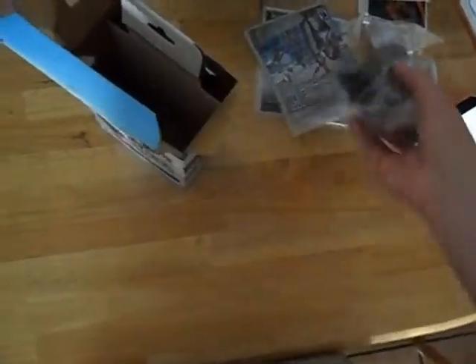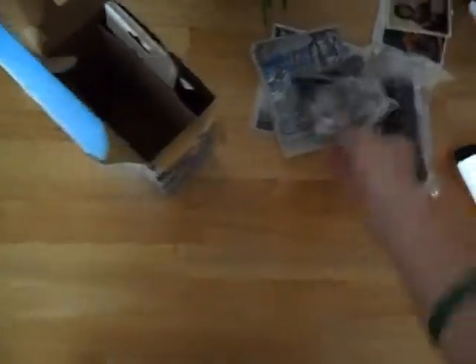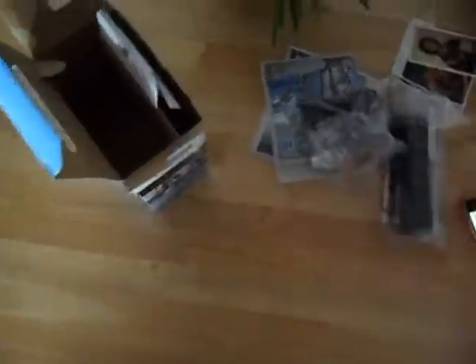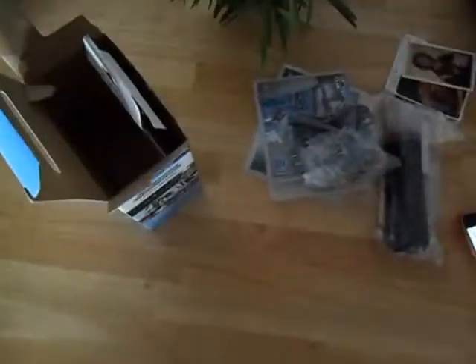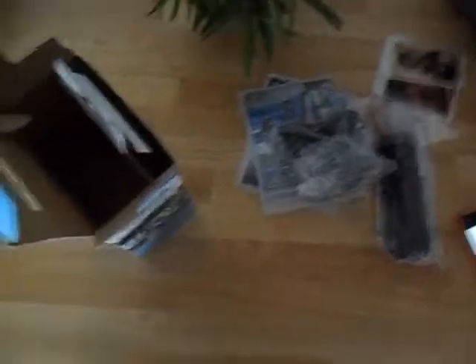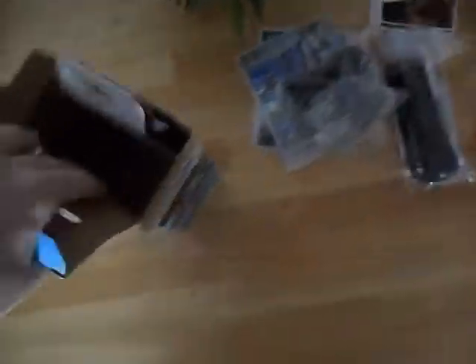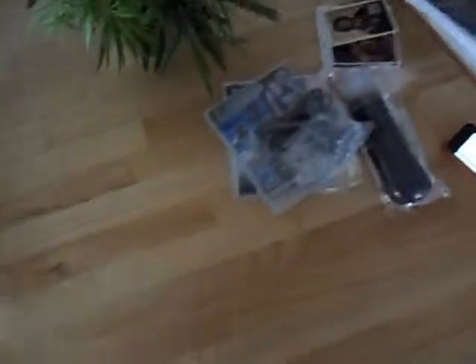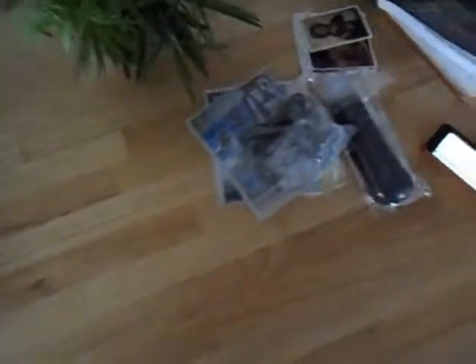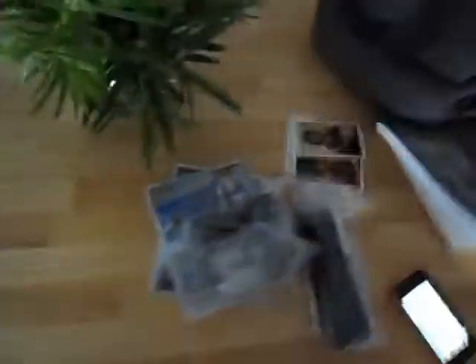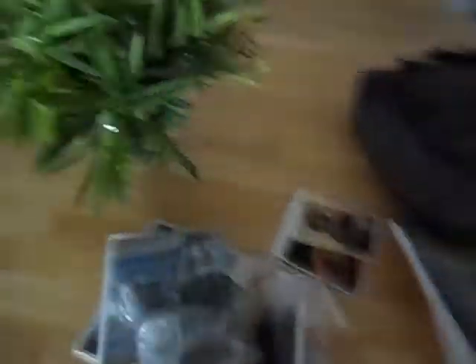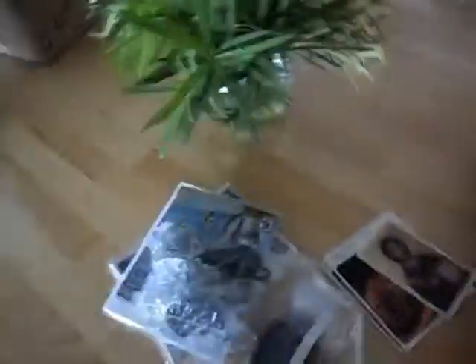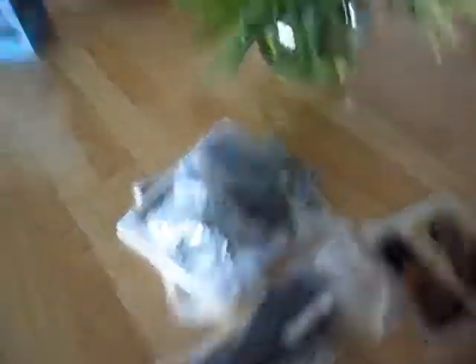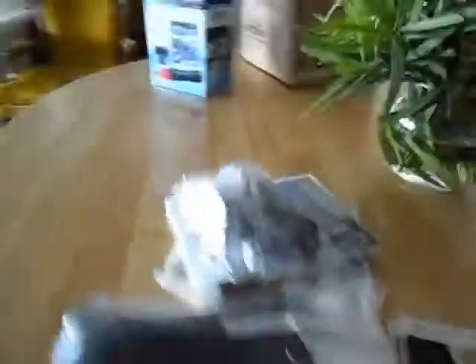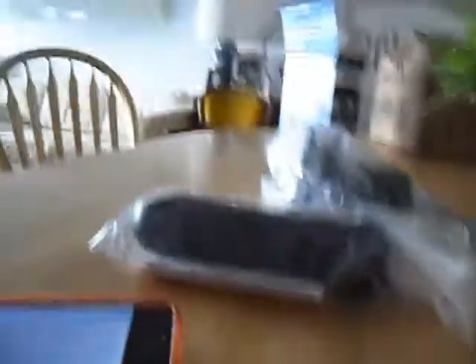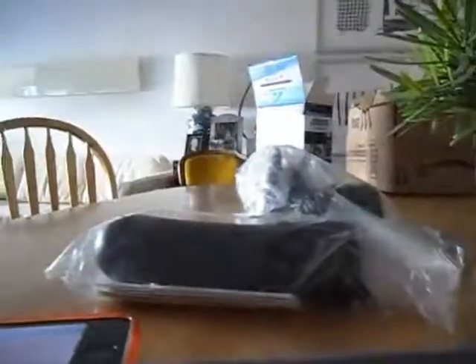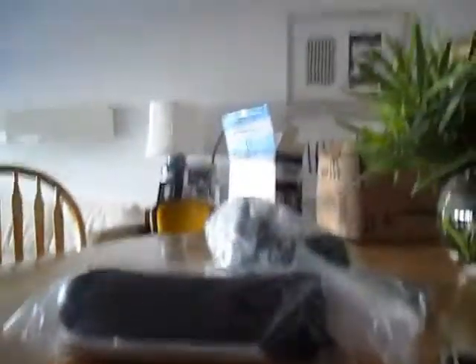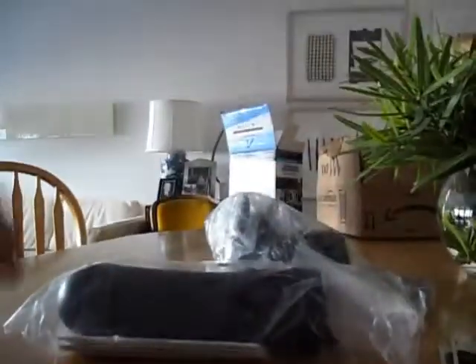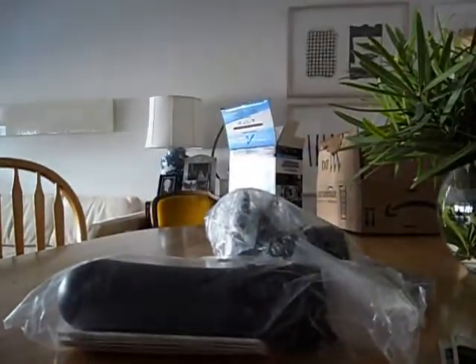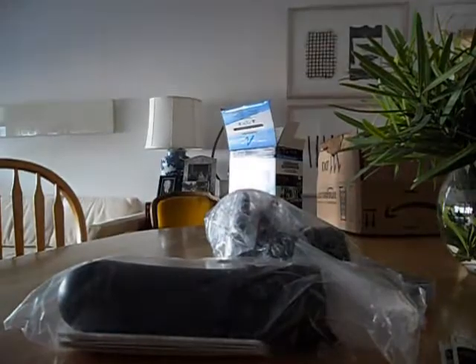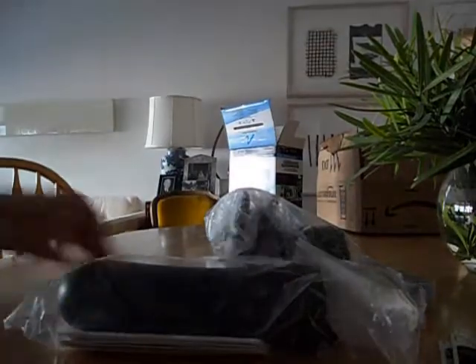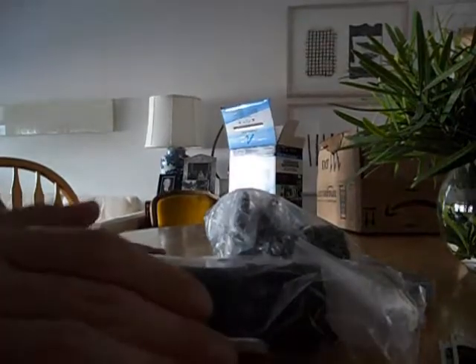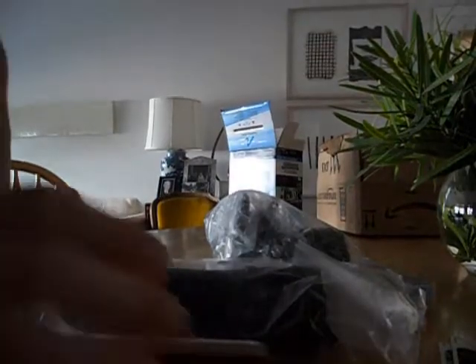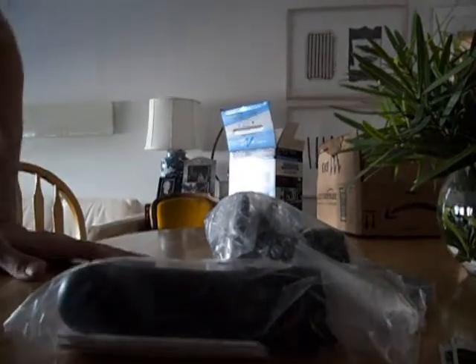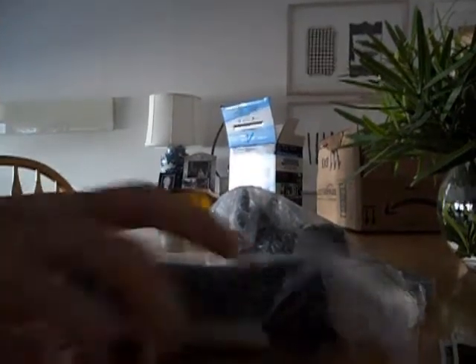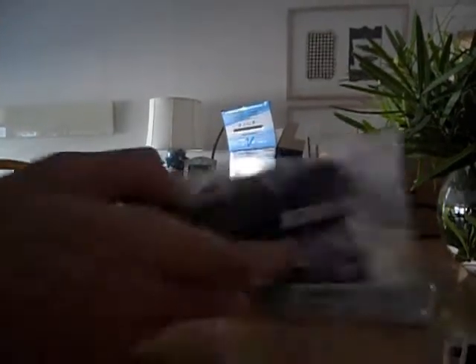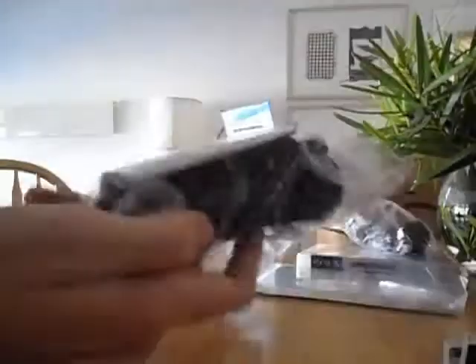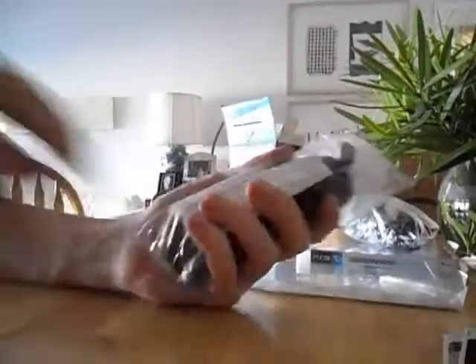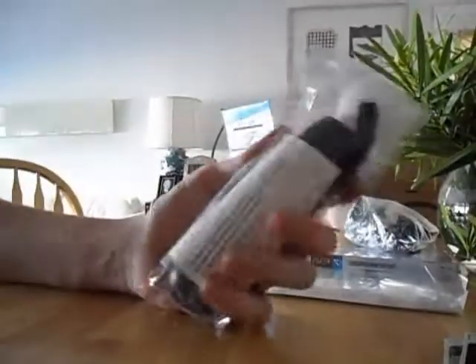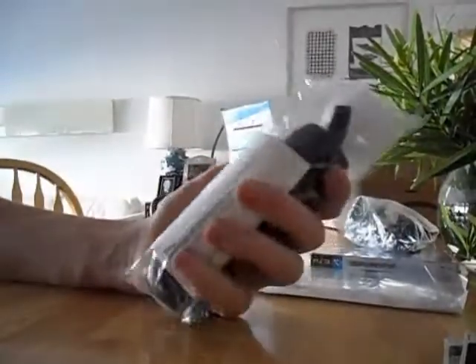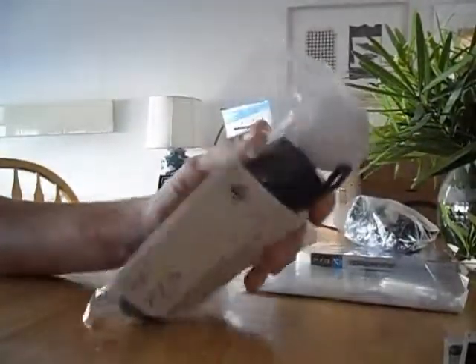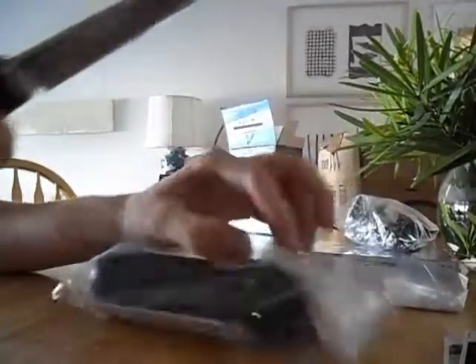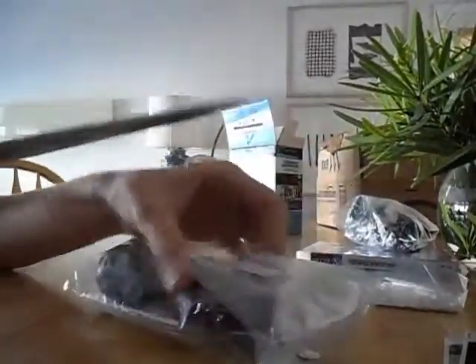...the PlayStation Eye cam. So let's go ahead and open these up individually. Let's go ahead and set the camera right here so you guys can see better.